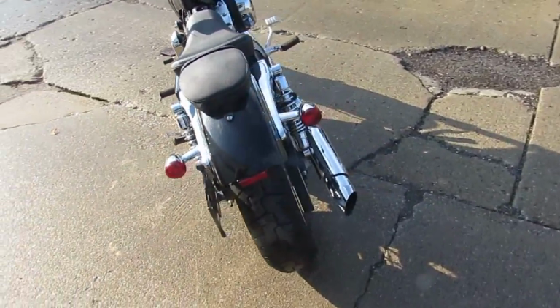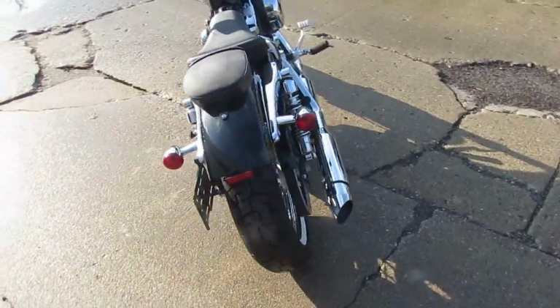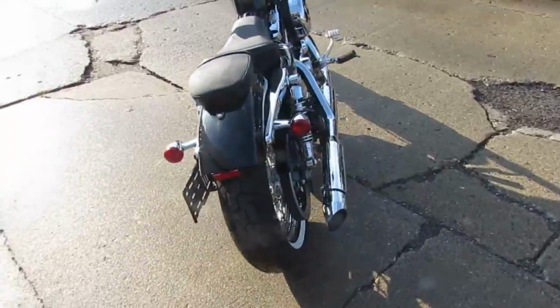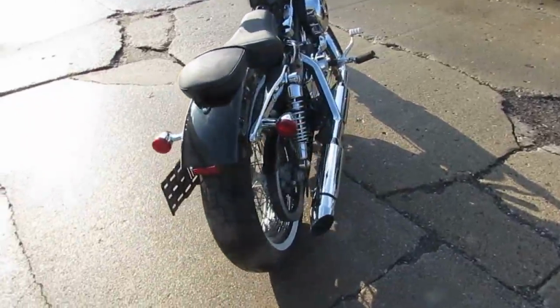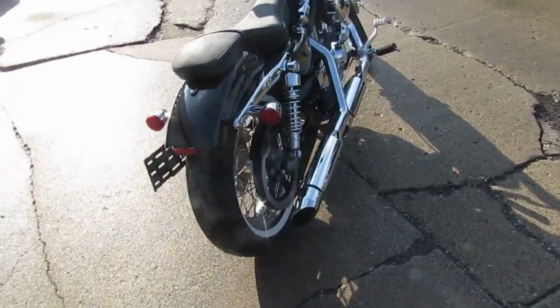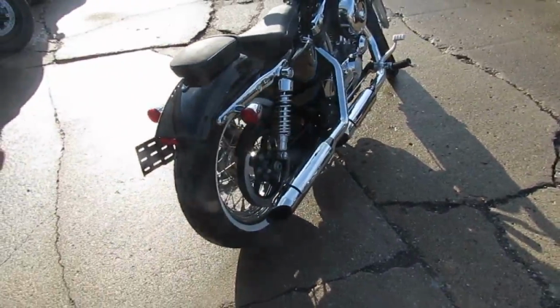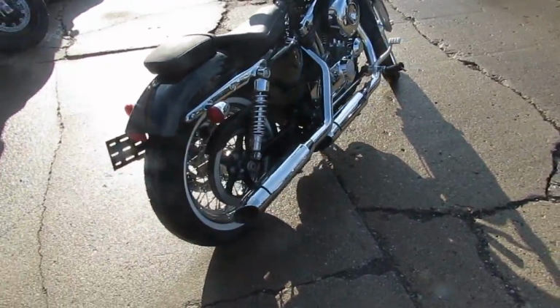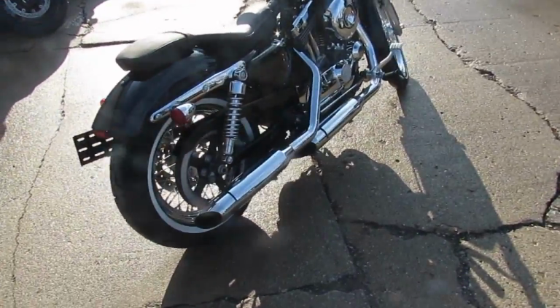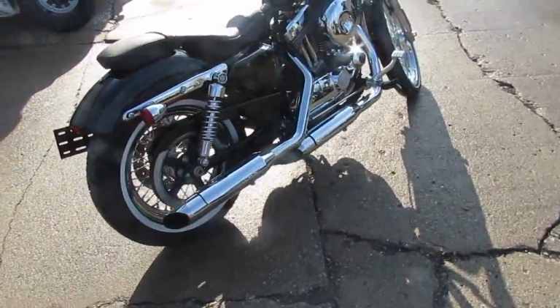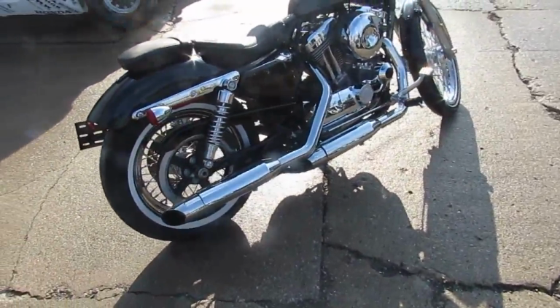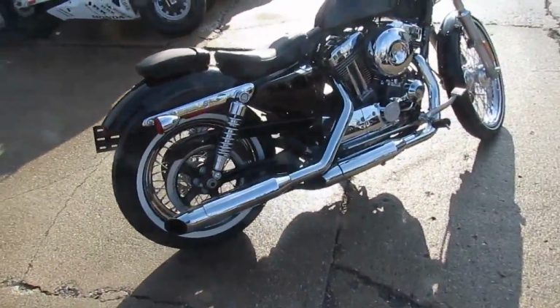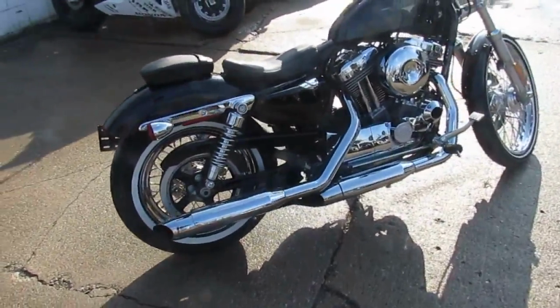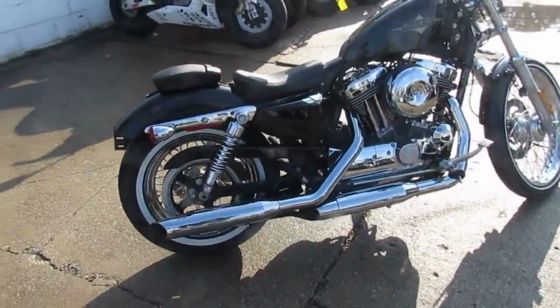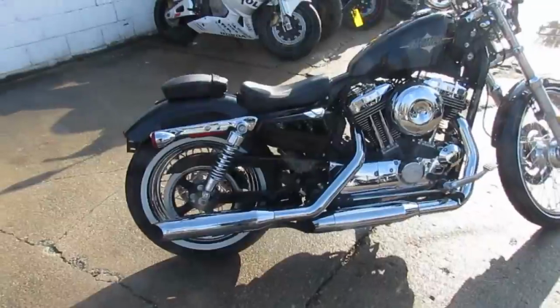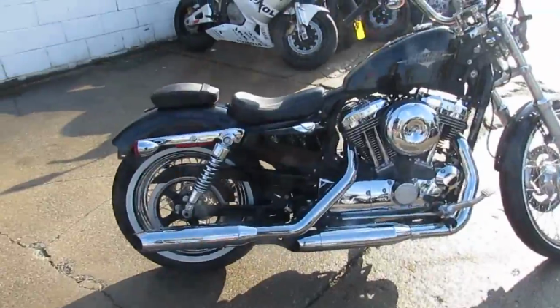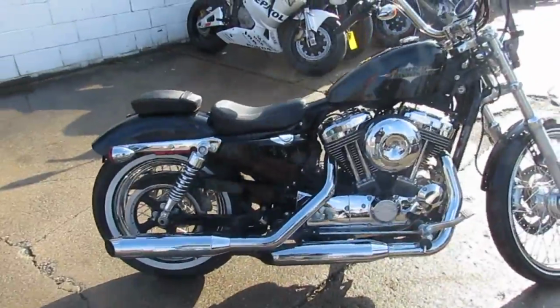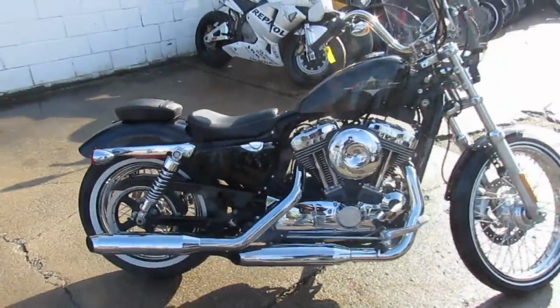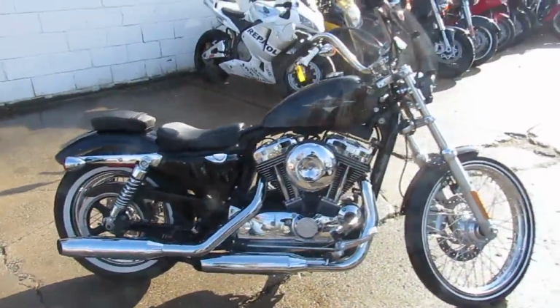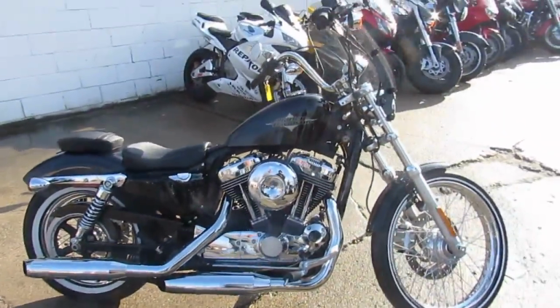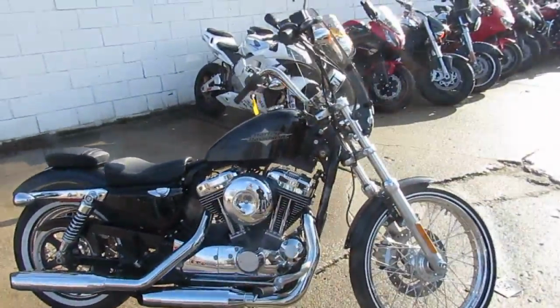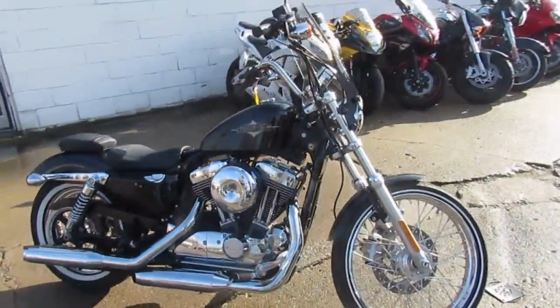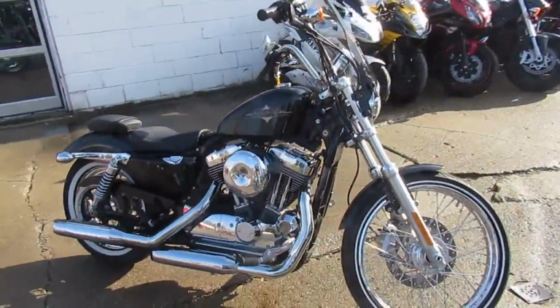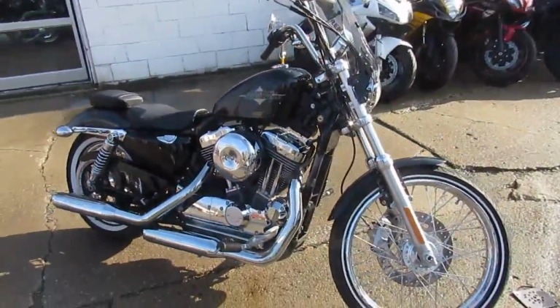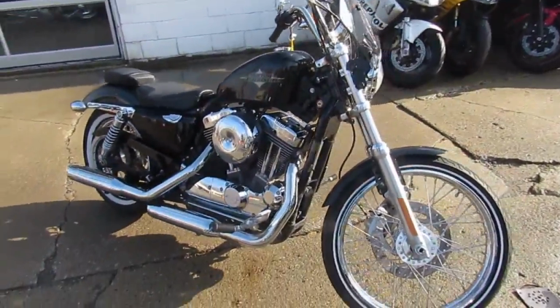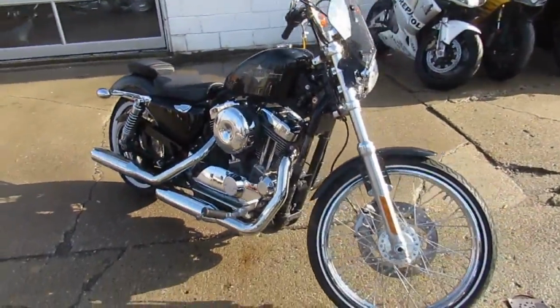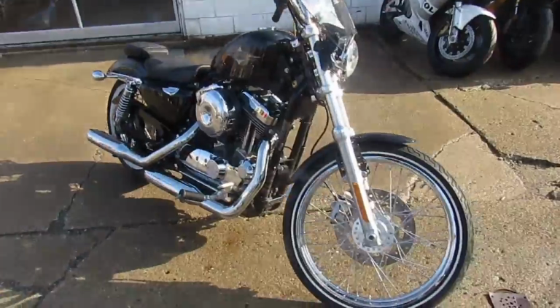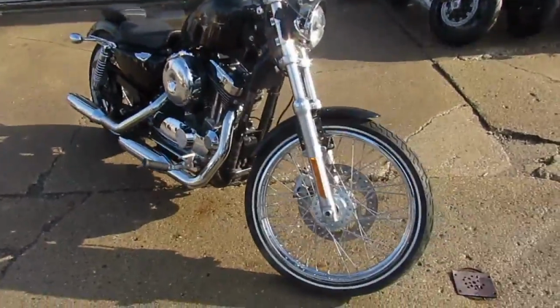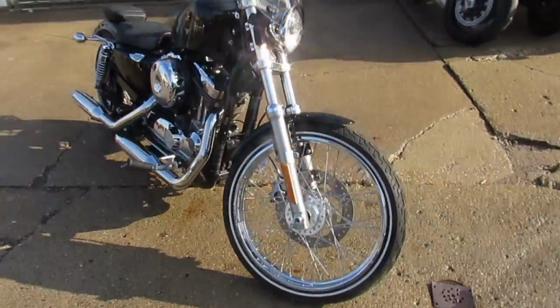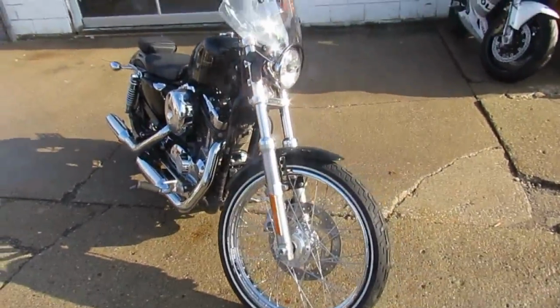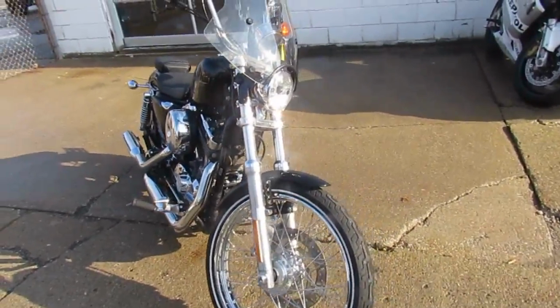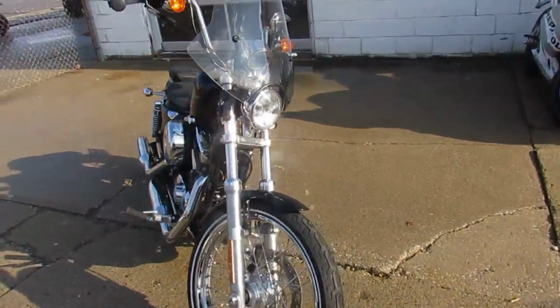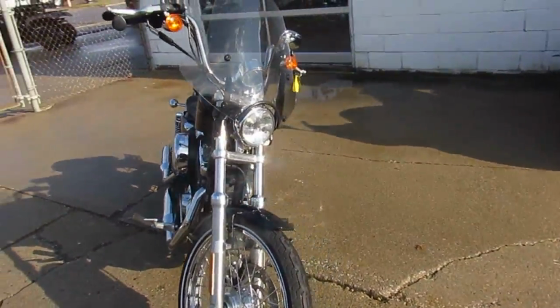It's got black paint, tons of chrome, all stock. Does have a windshield, which is nice. You guys can rock this low mileage, one owner 72 for $8,900. We got the price right — $8,900. Chrome laced wheels, everything looks real tight on this bike.